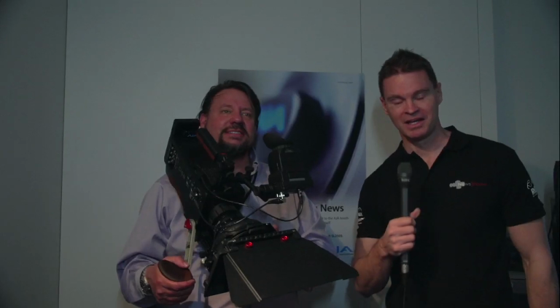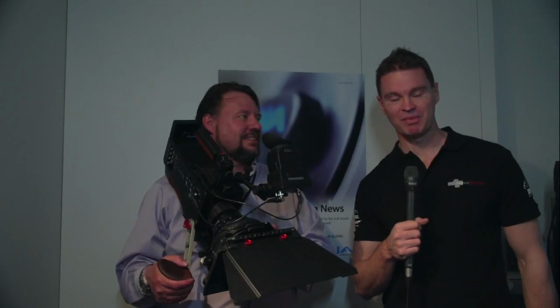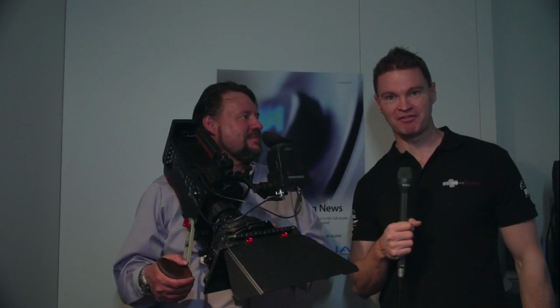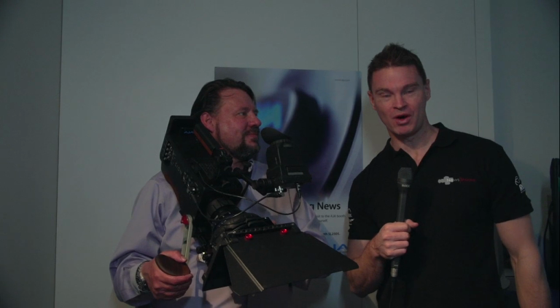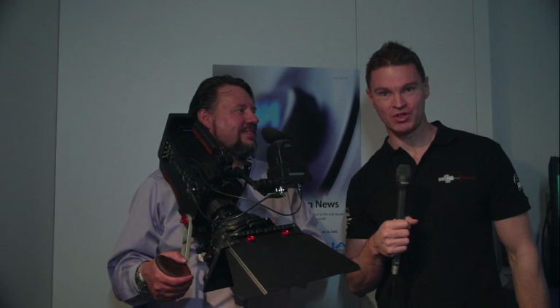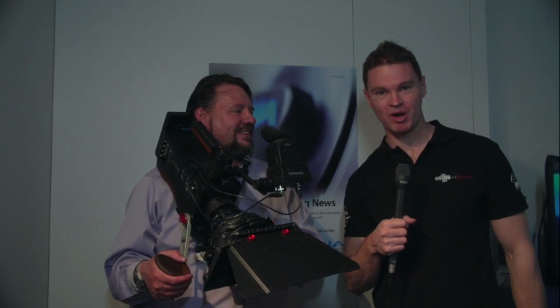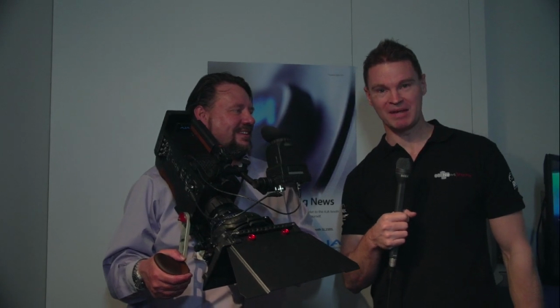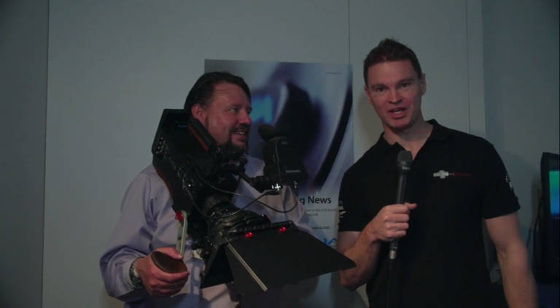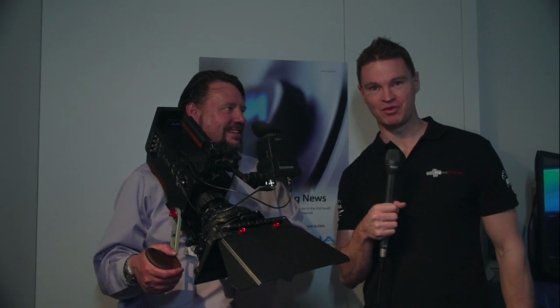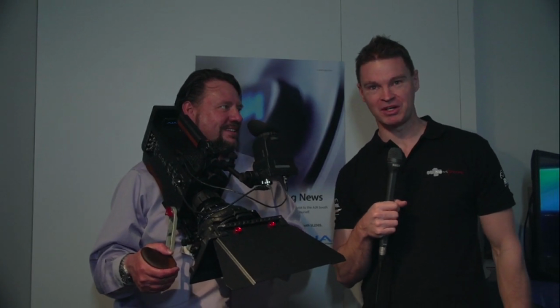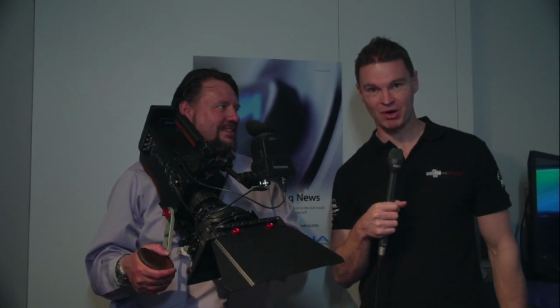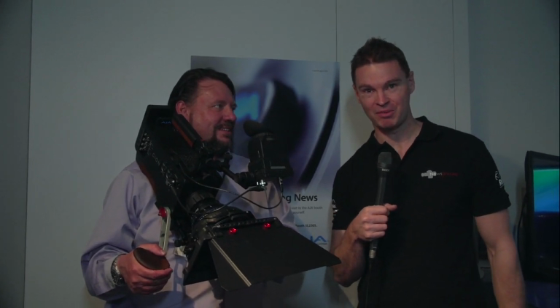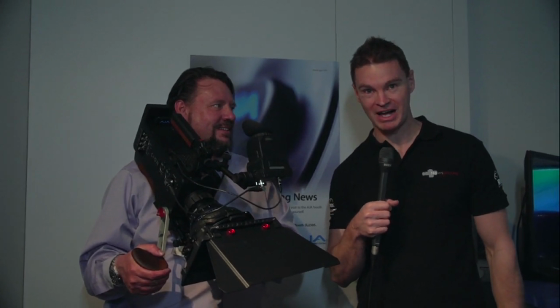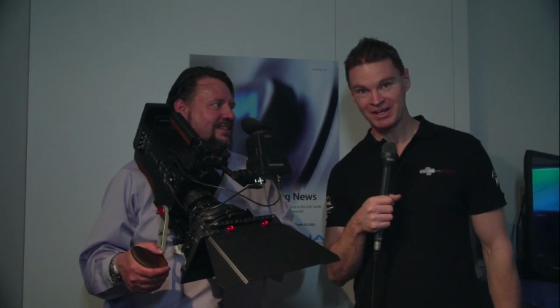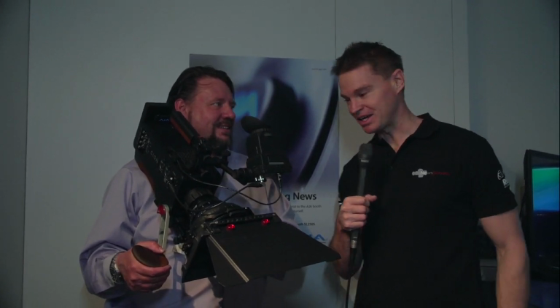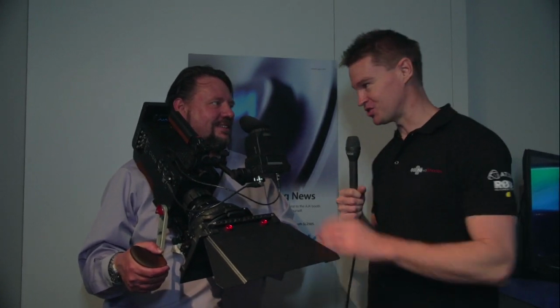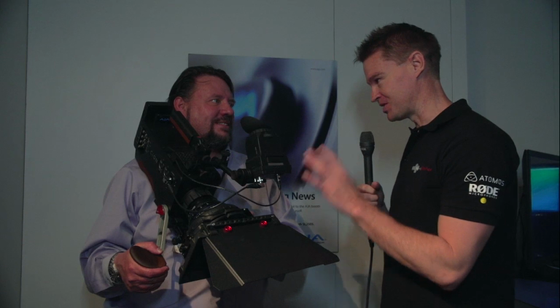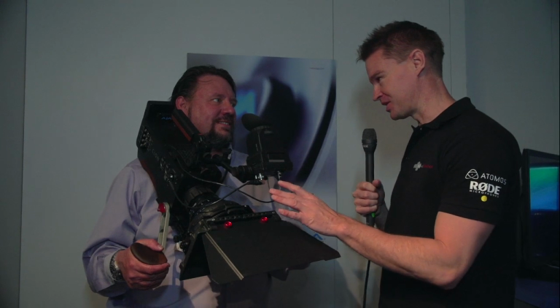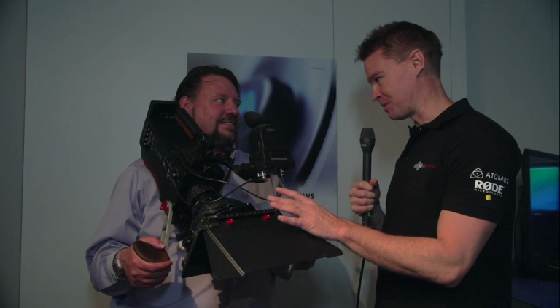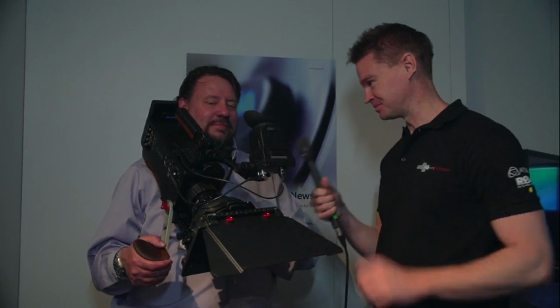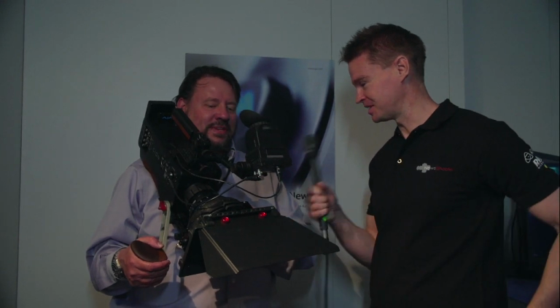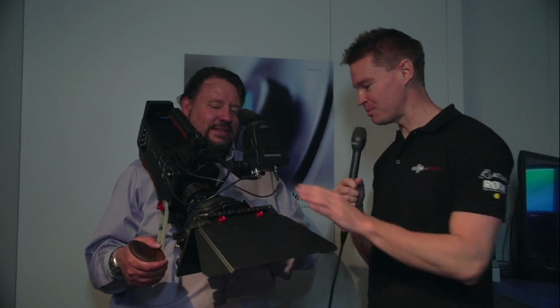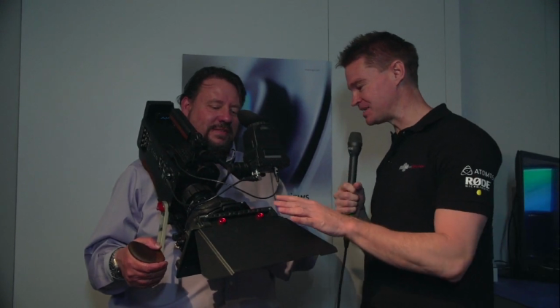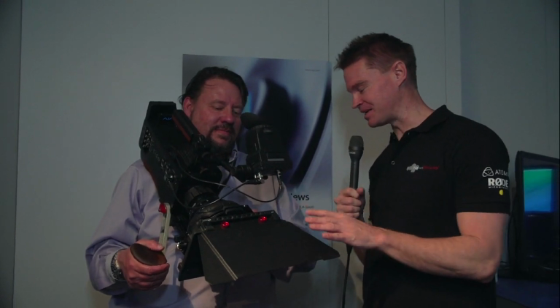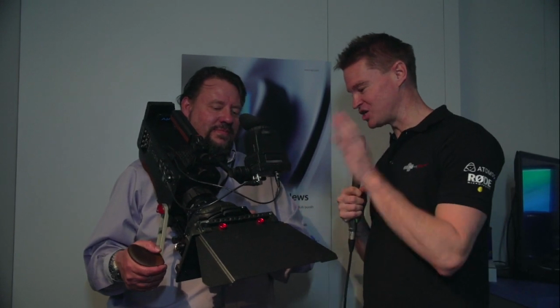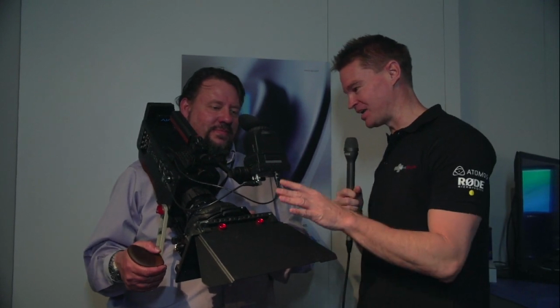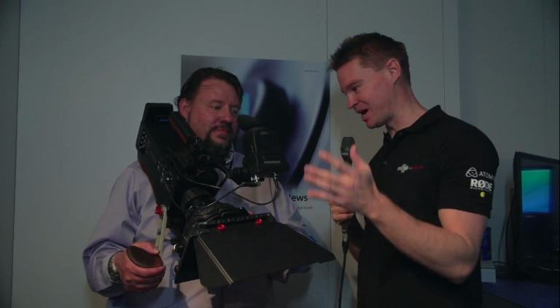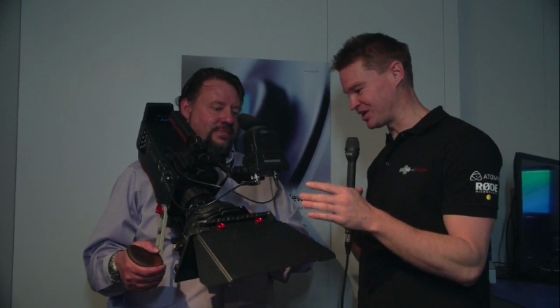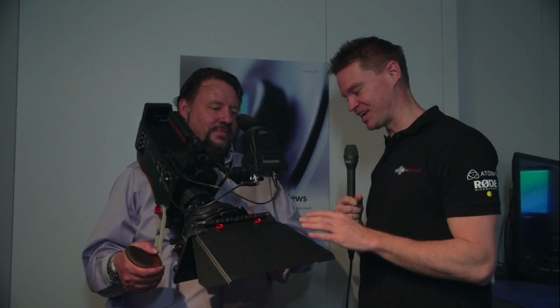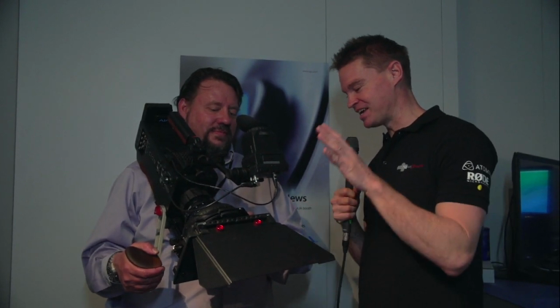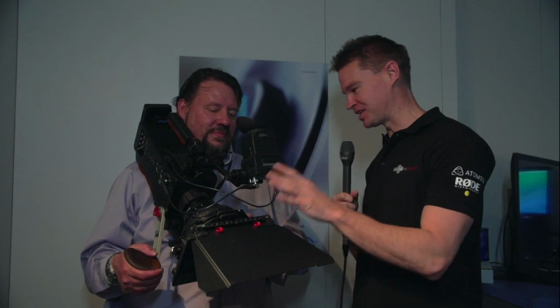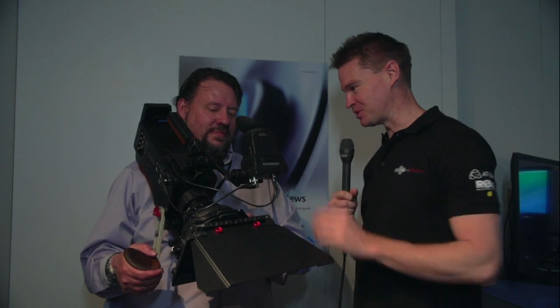Hi, it's Matt here for newsshooter.com at NAB 2014. I'm with Bryce from AJA. This is the new Sion camera. What made AJA get into the camera business?